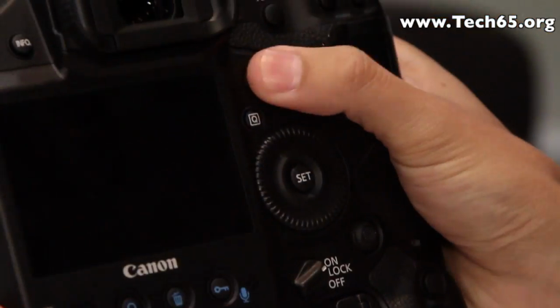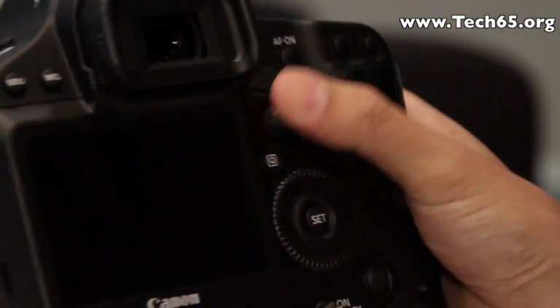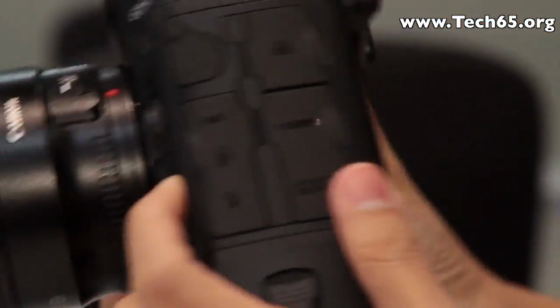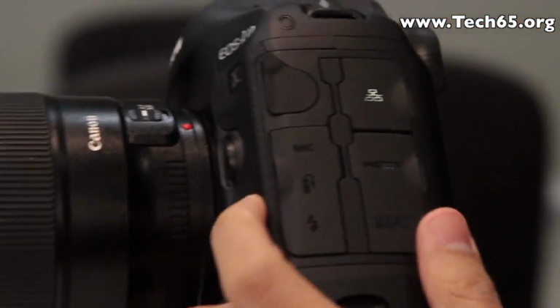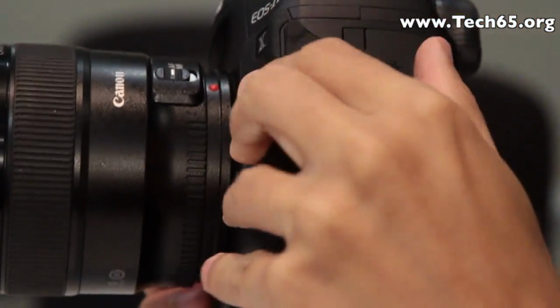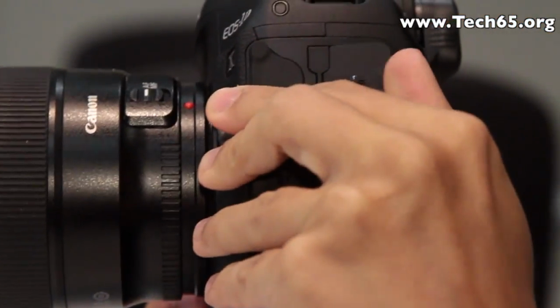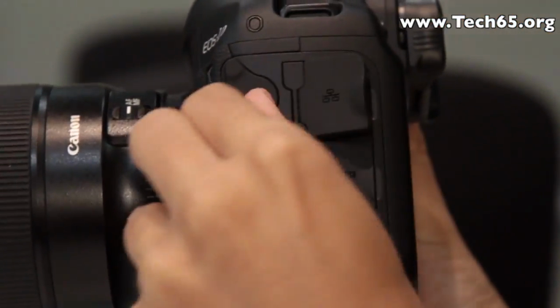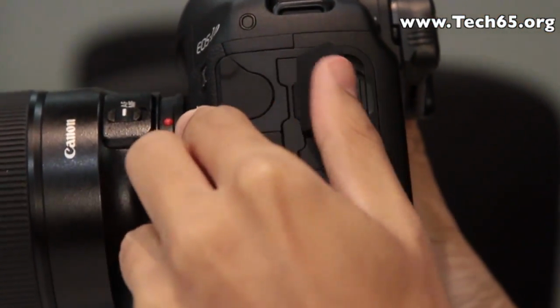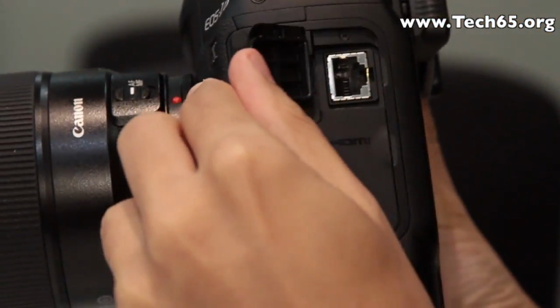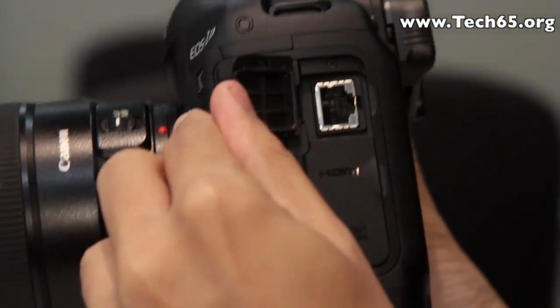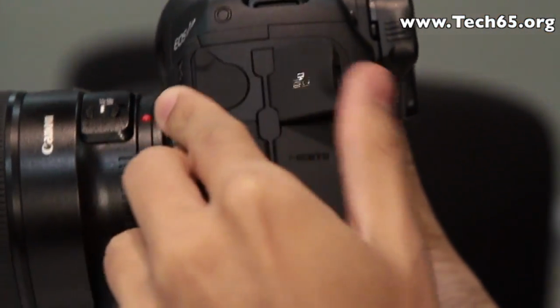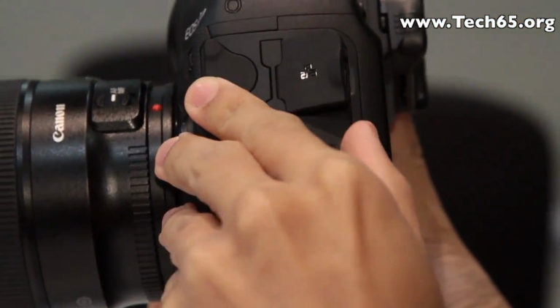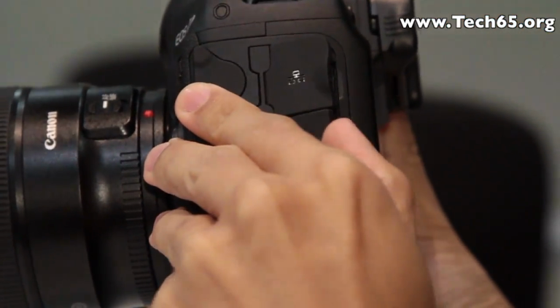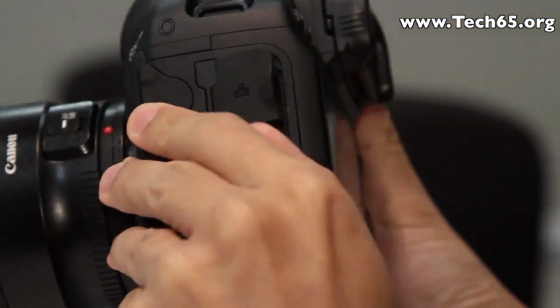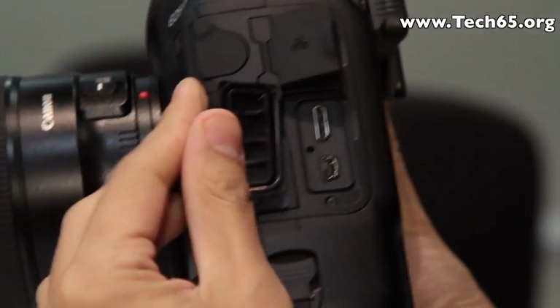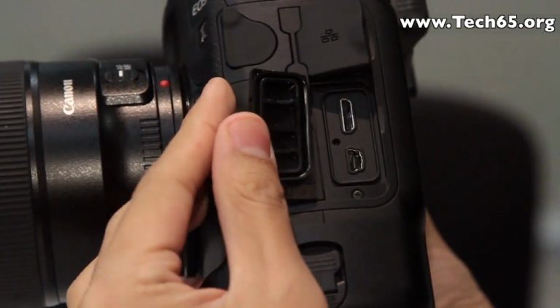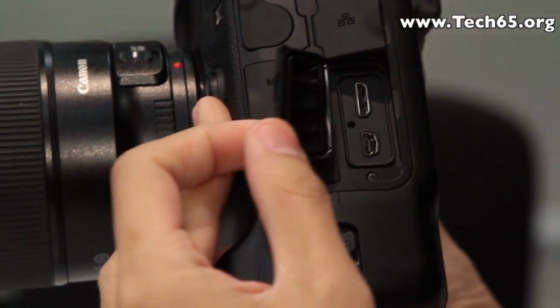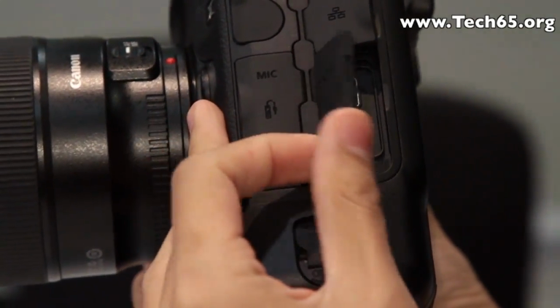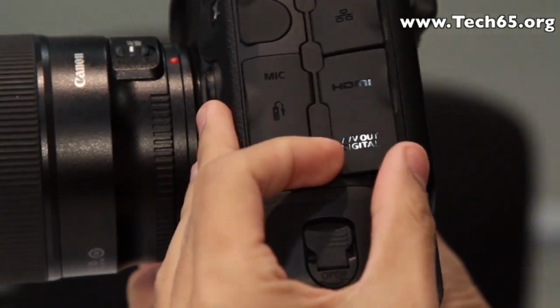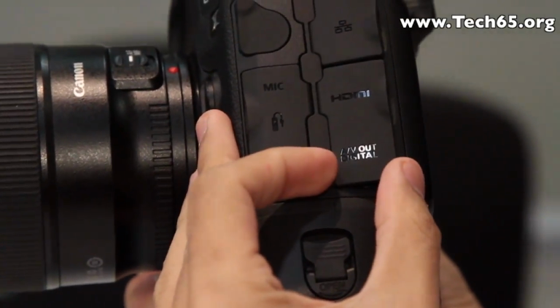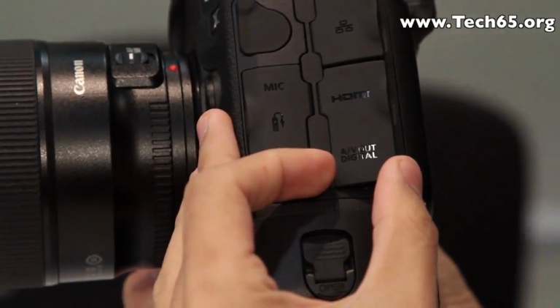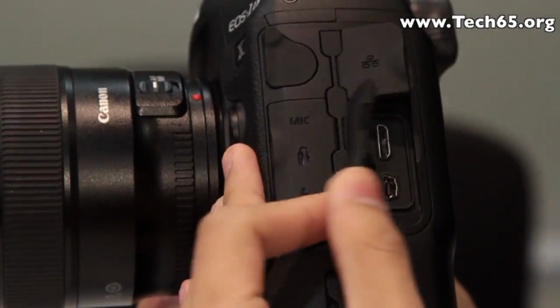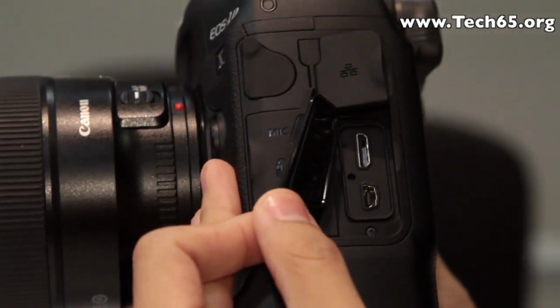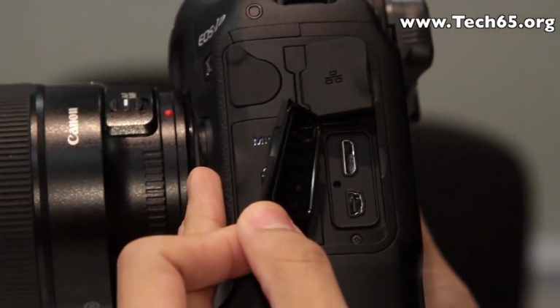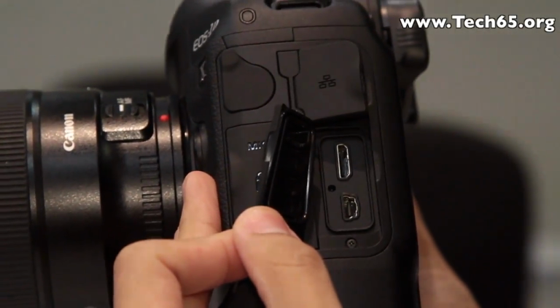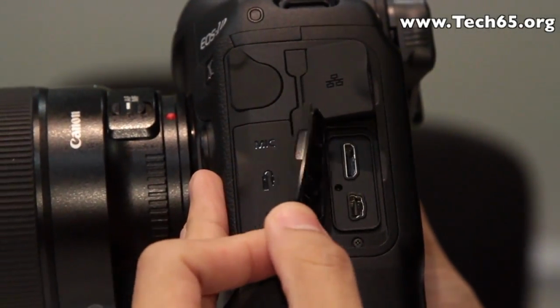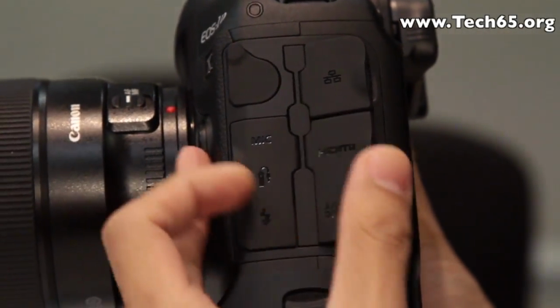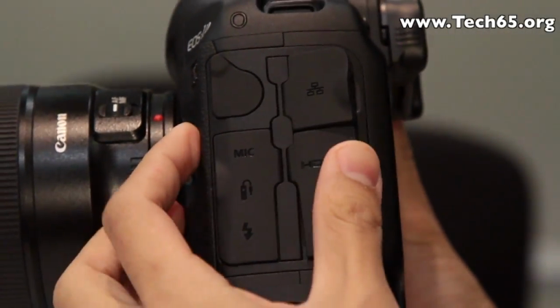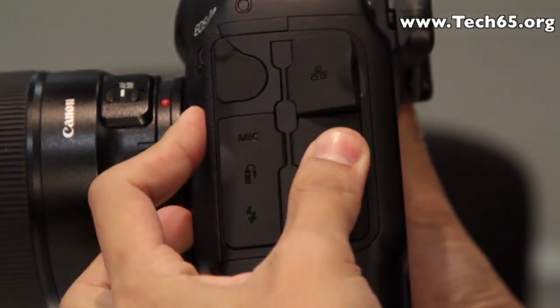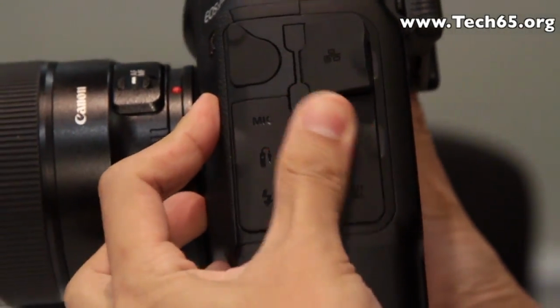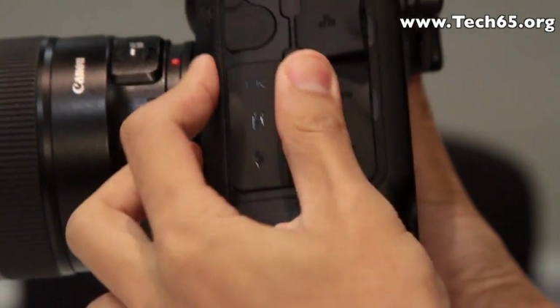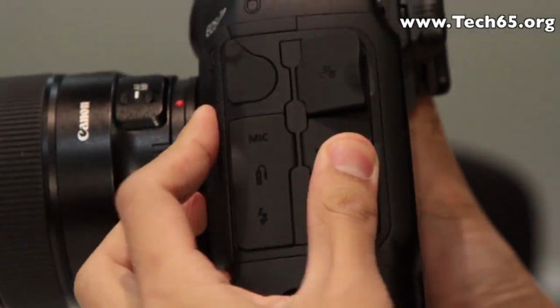Let's take a look at the IO ports of this camera. There is an ethernet port which allows faster transfer of files in the studio, an HDMI output, and audio IO ports.